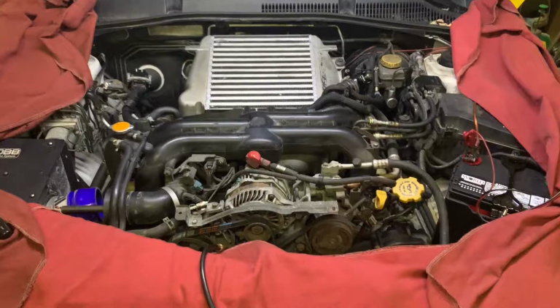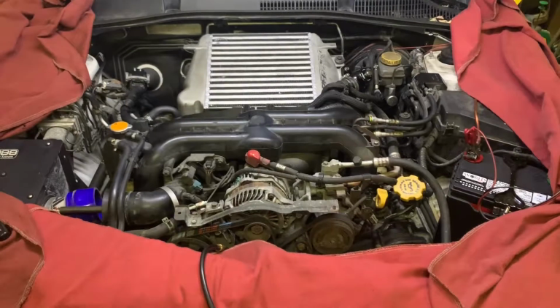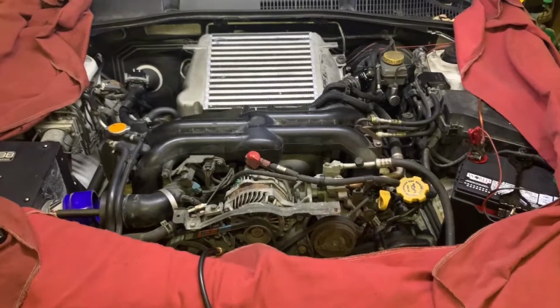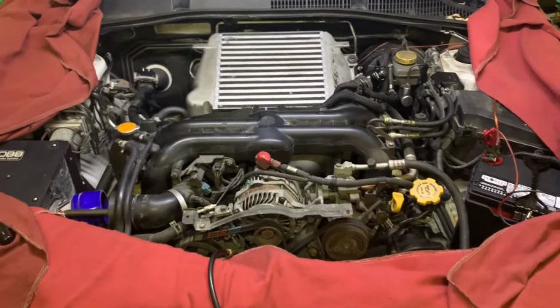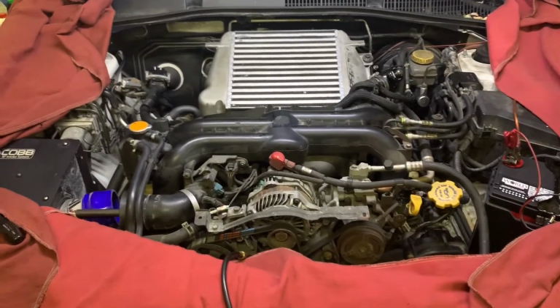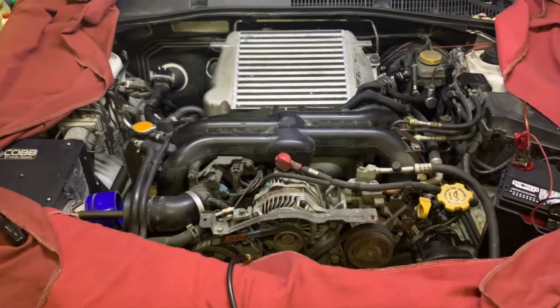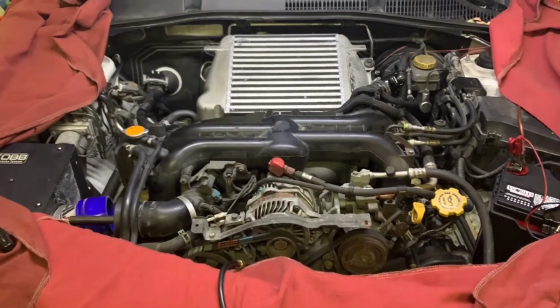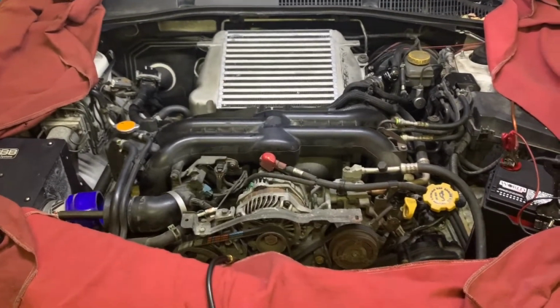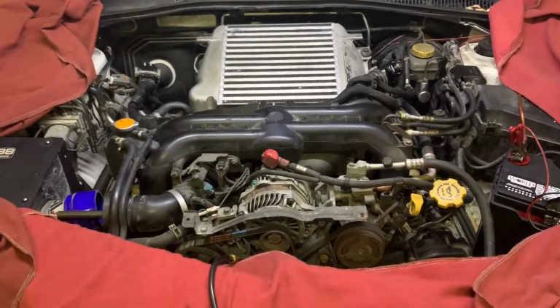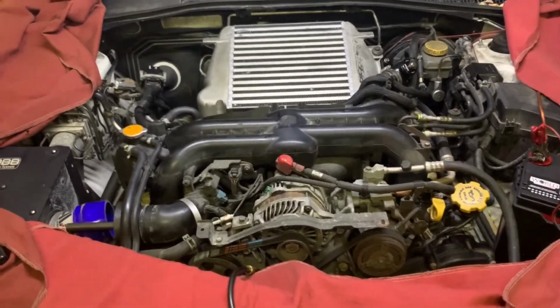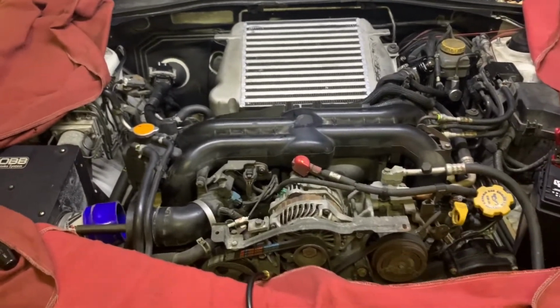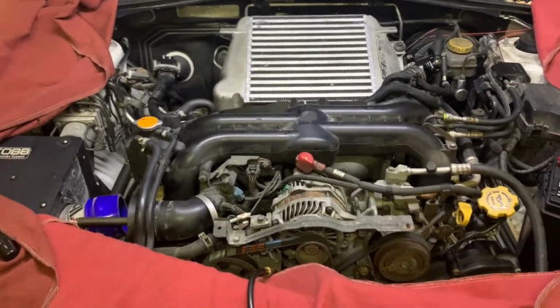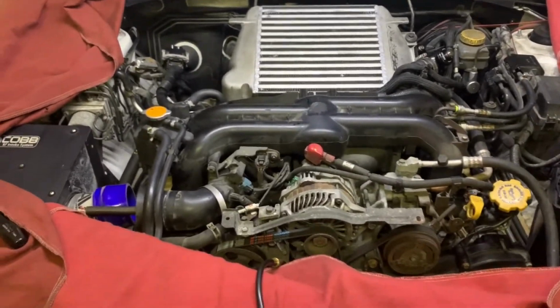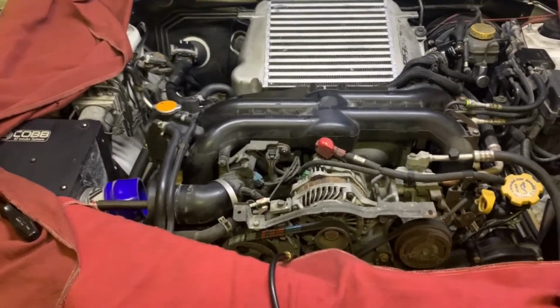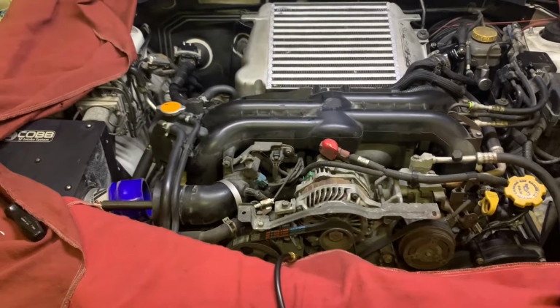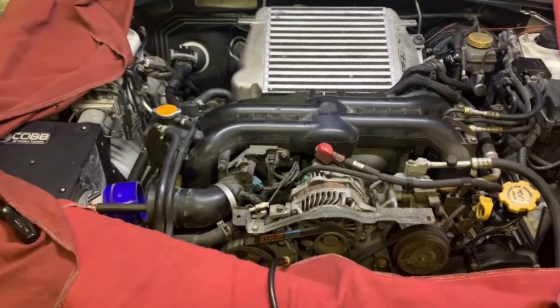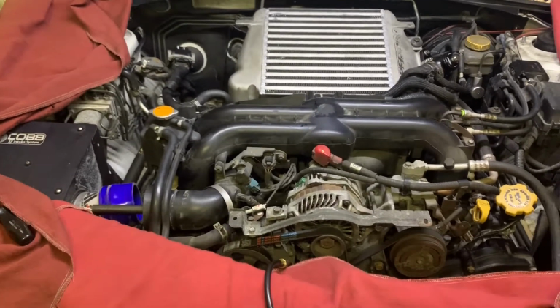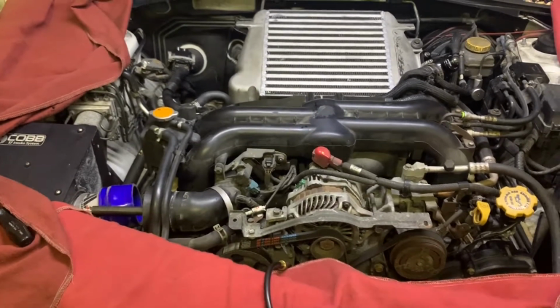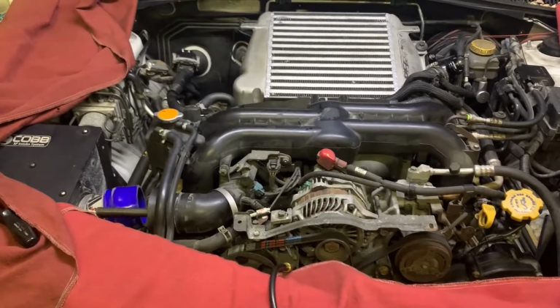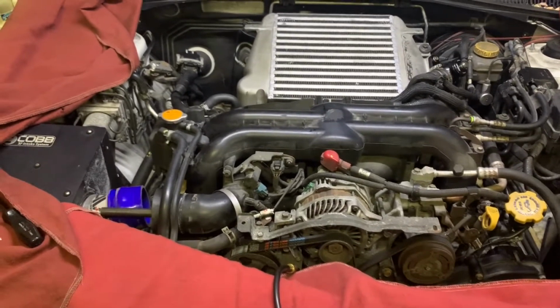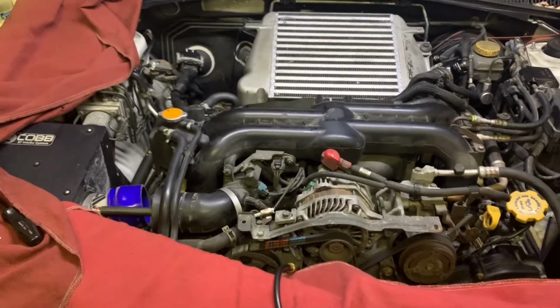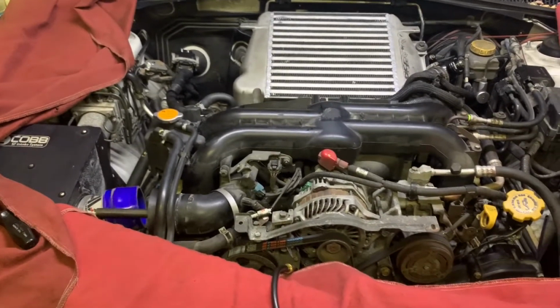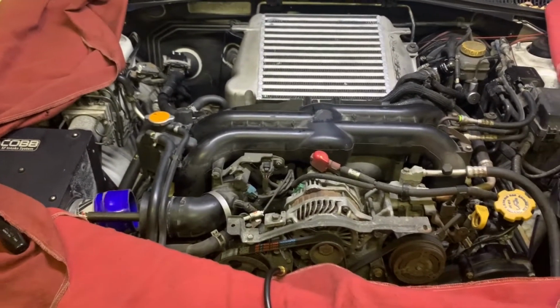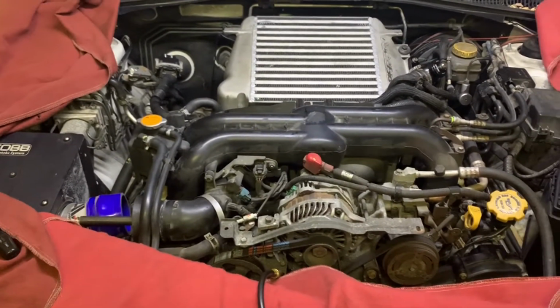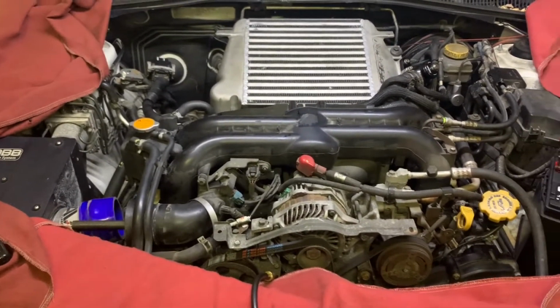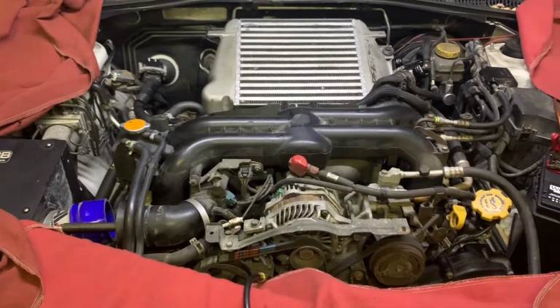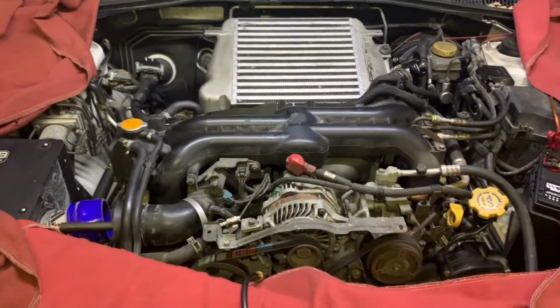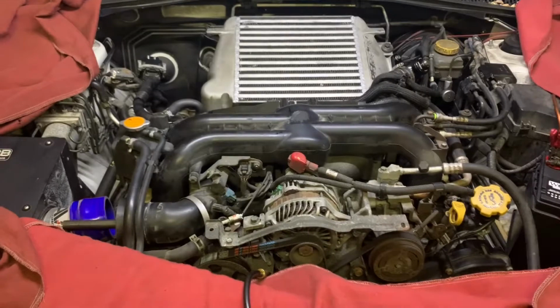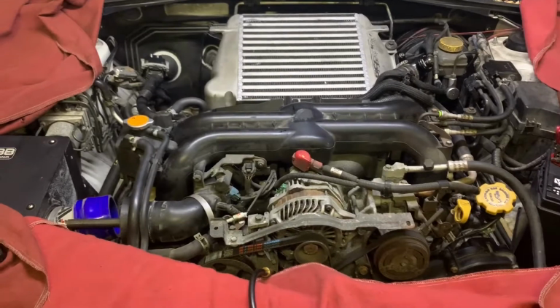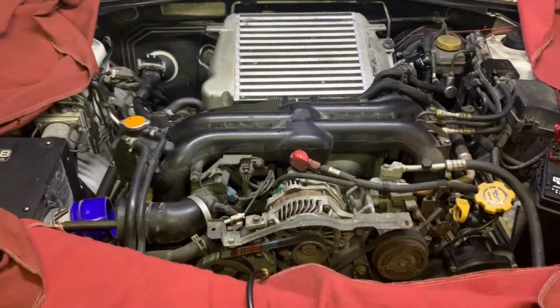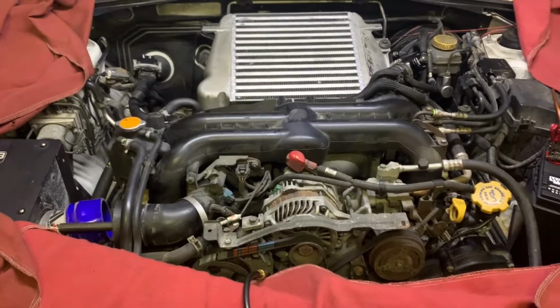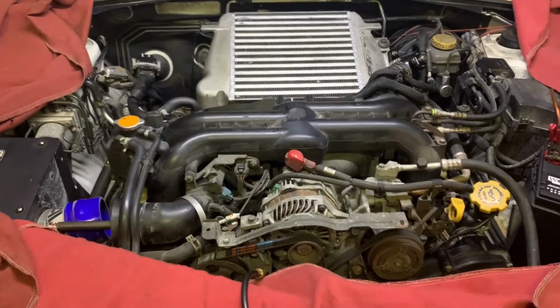2006 Subaru Legacy GT — new turbo, still no boost. Going to check it for leaks in the induction system.